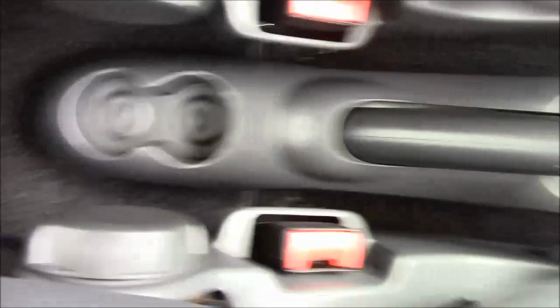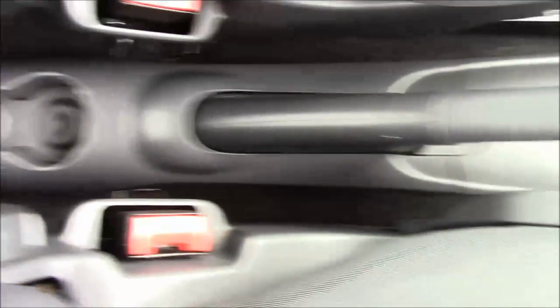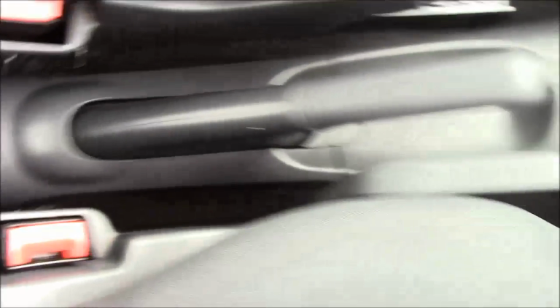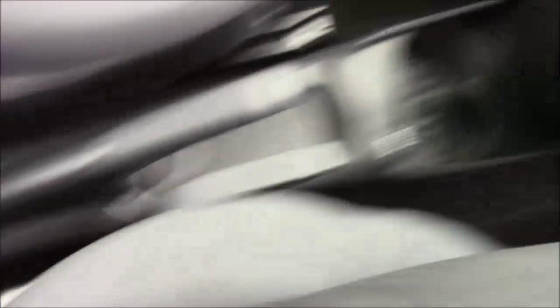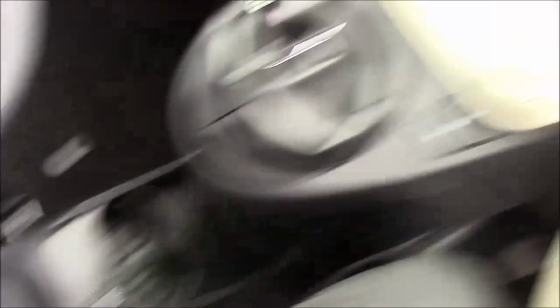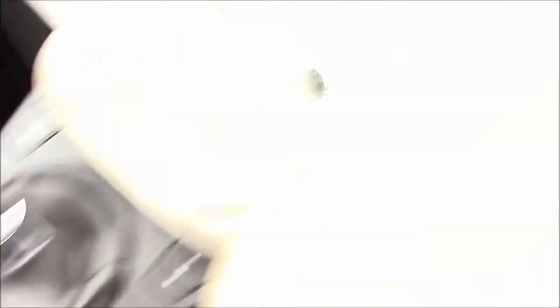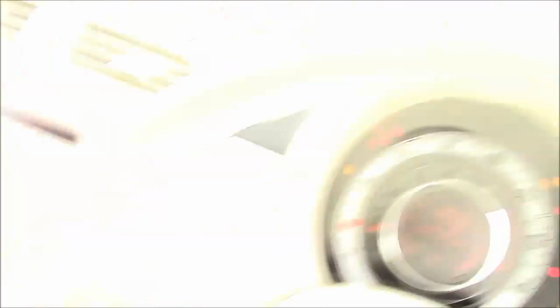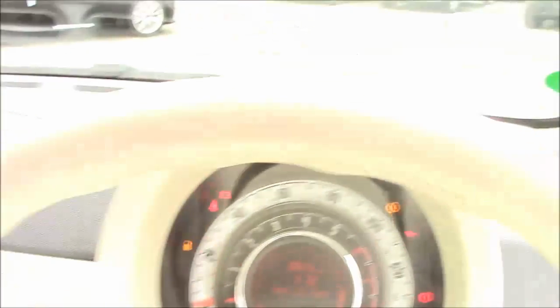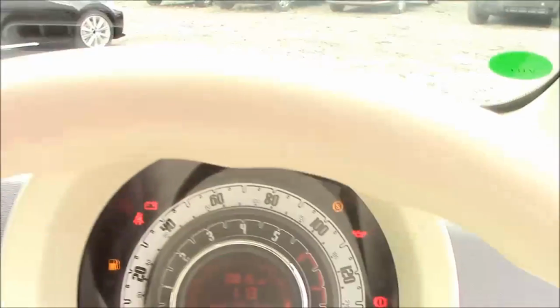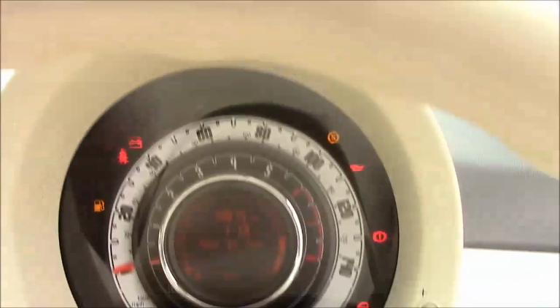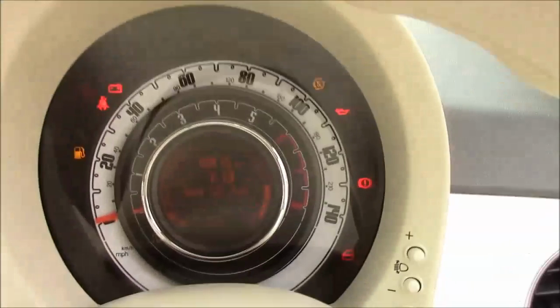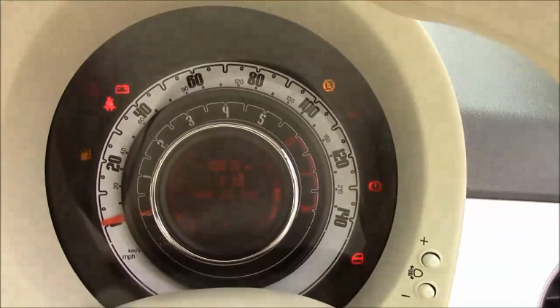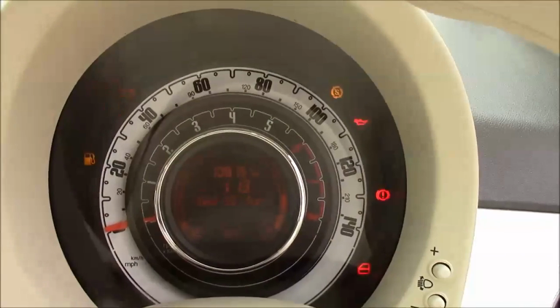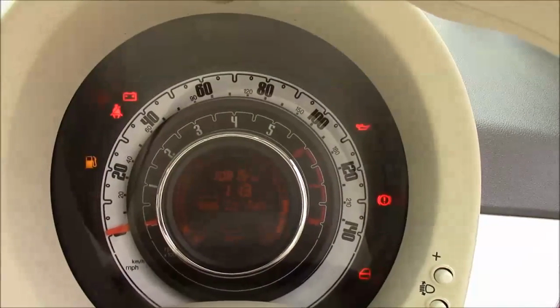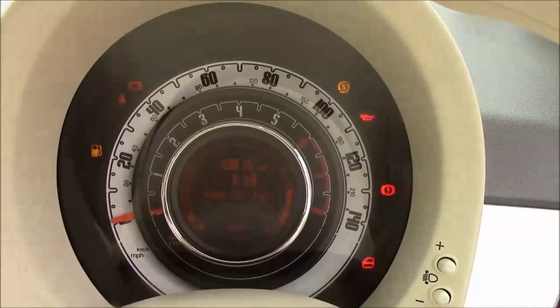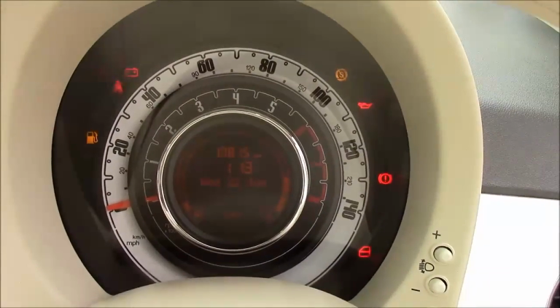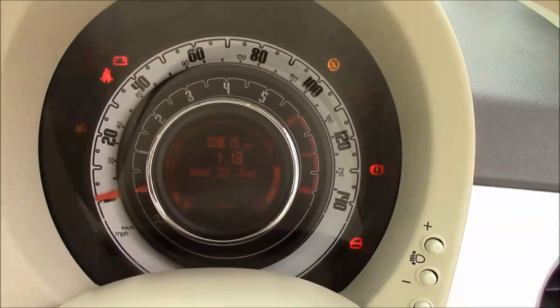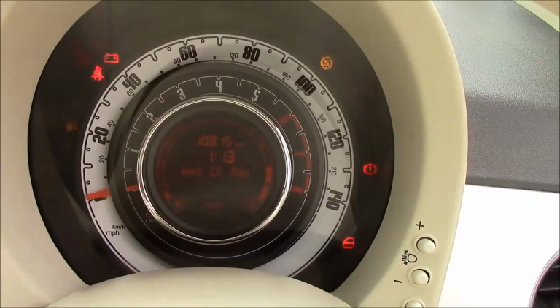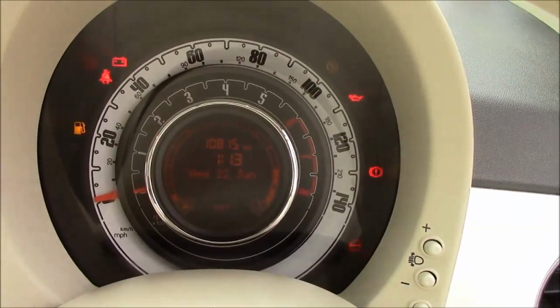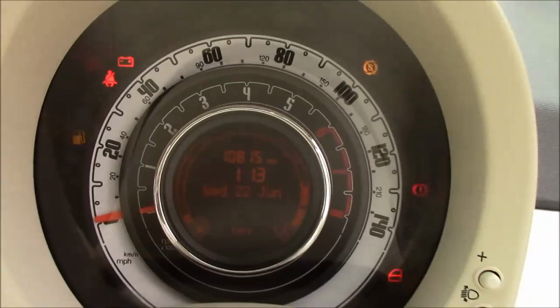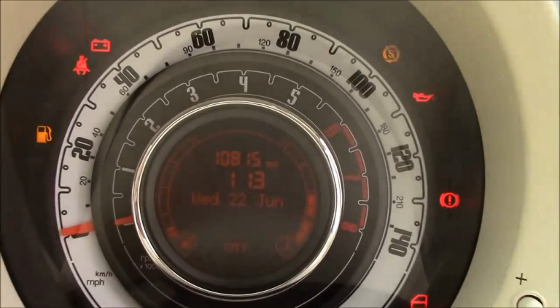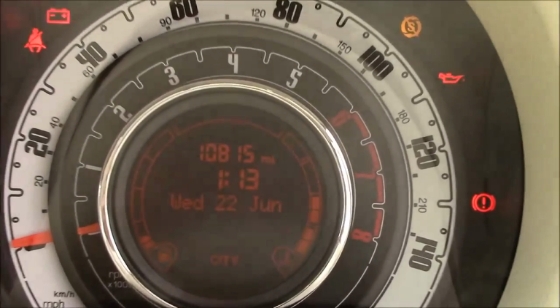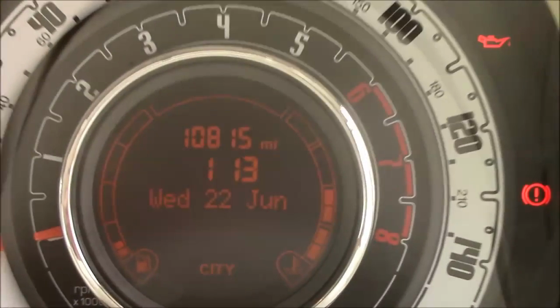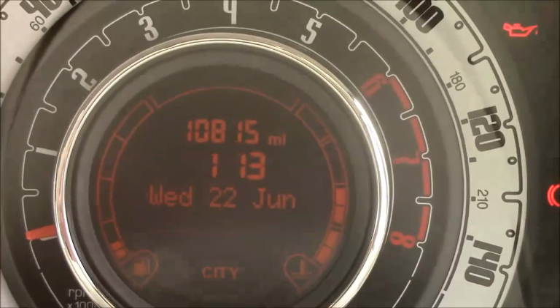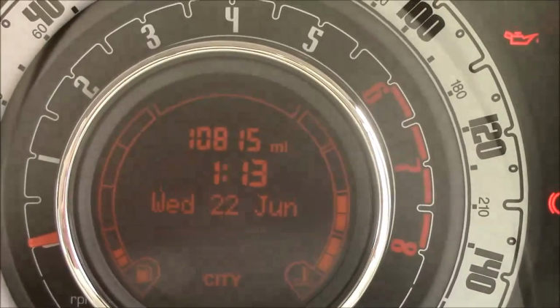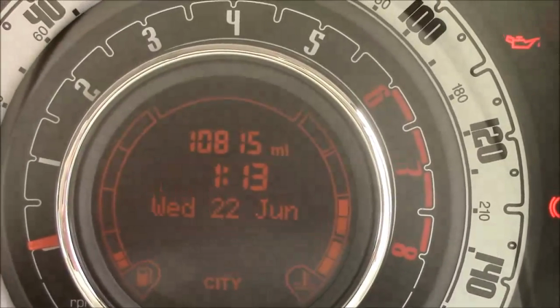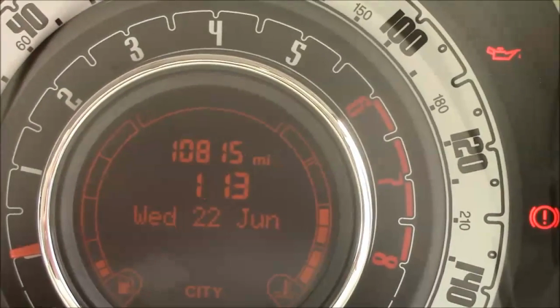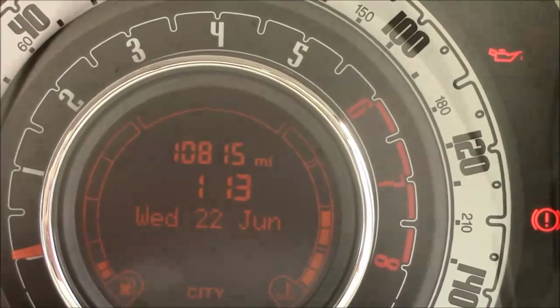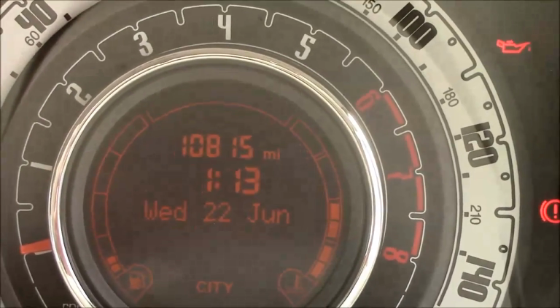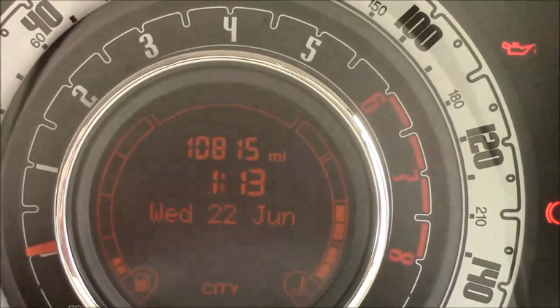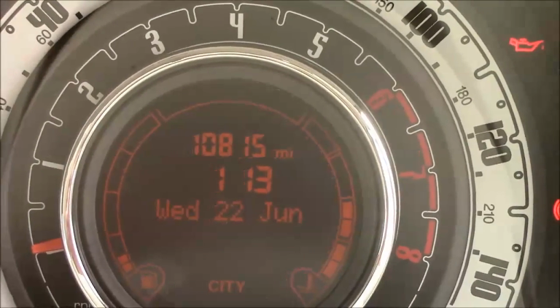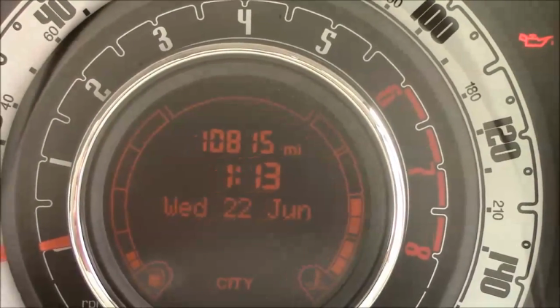Last but not least, moving onto the dash, you'll find your revs in the centre and your miles per hour in the outer dial. Zooming into the digital display, you'll see this car has currently done 10,815 miles.